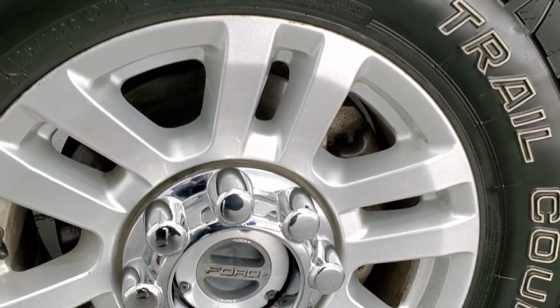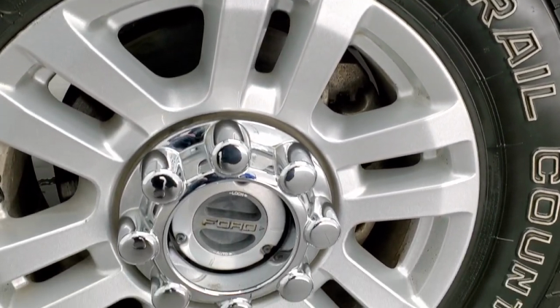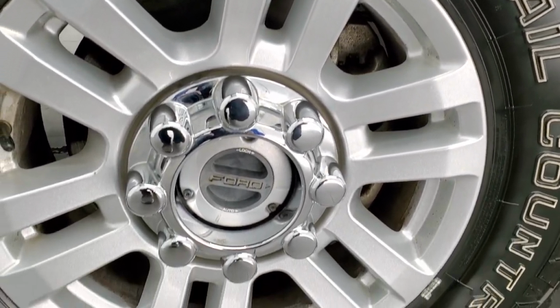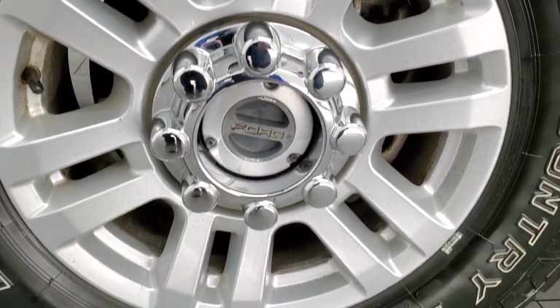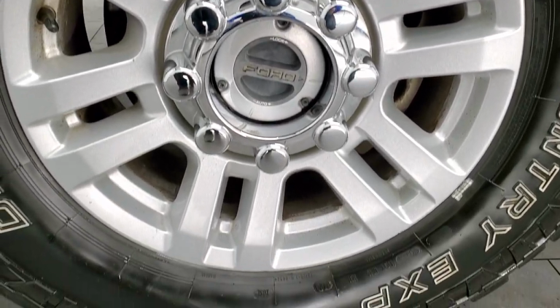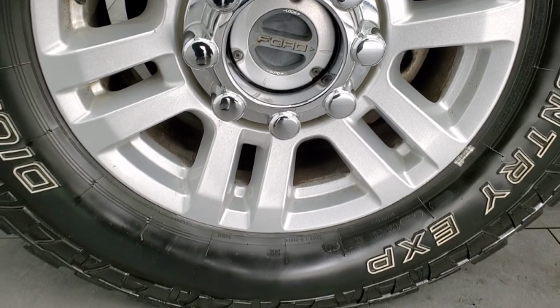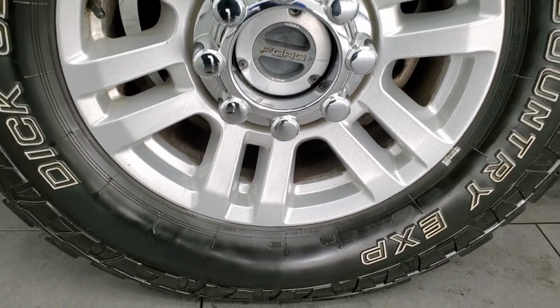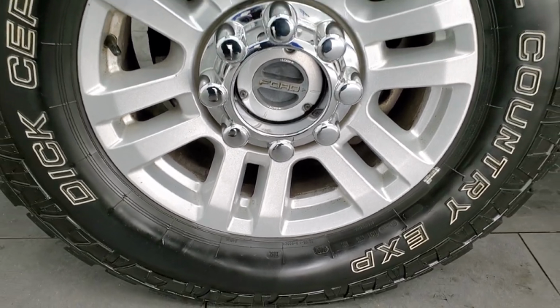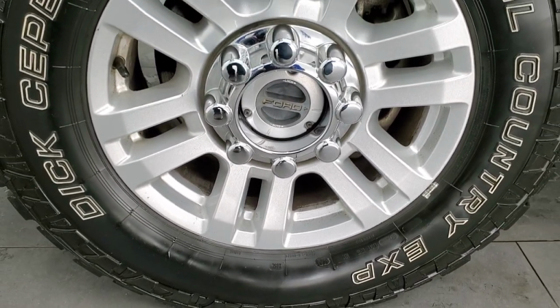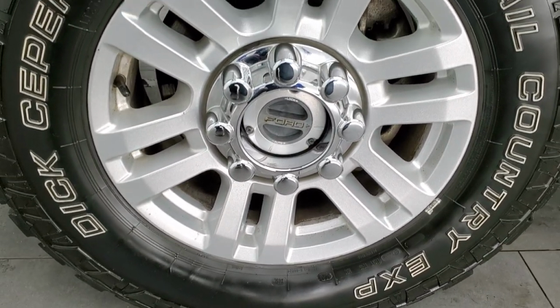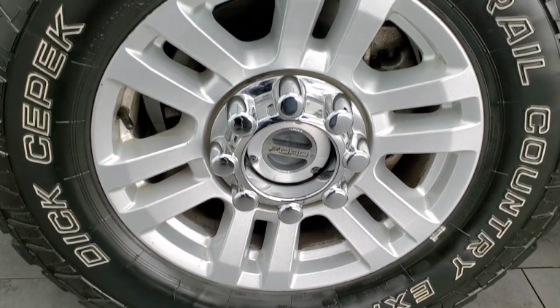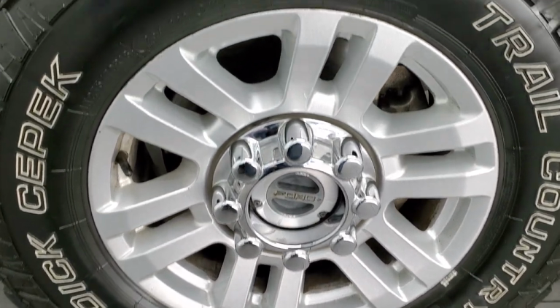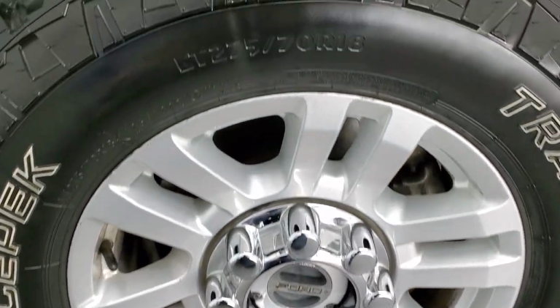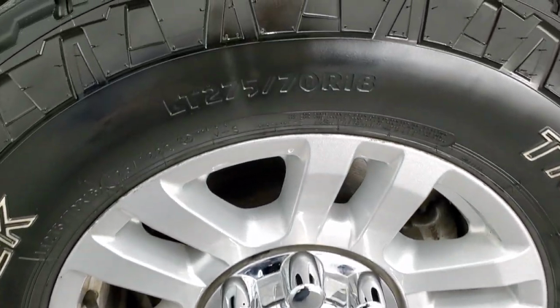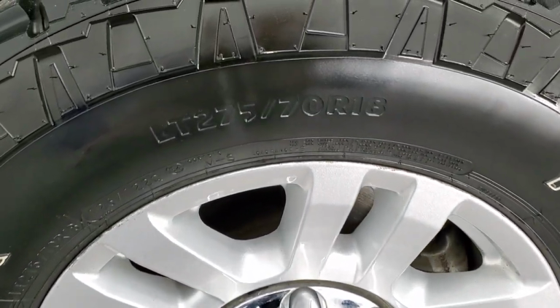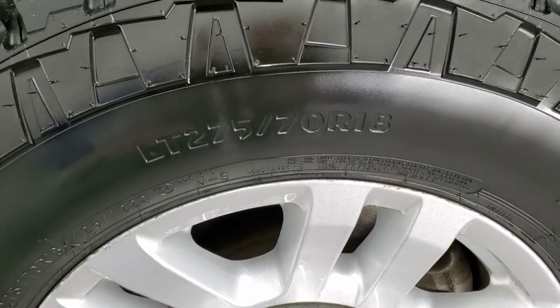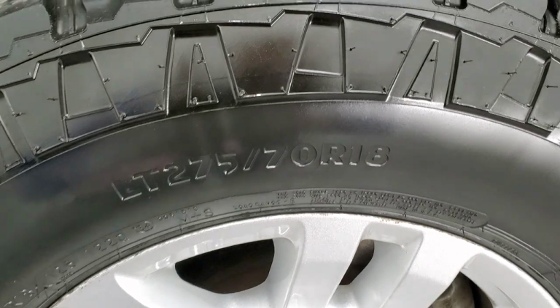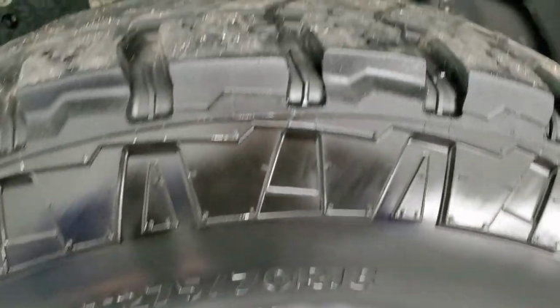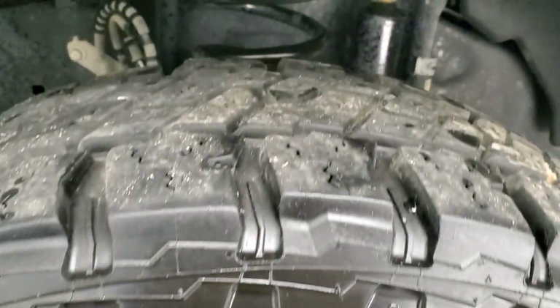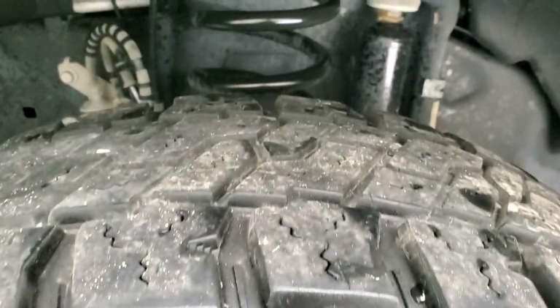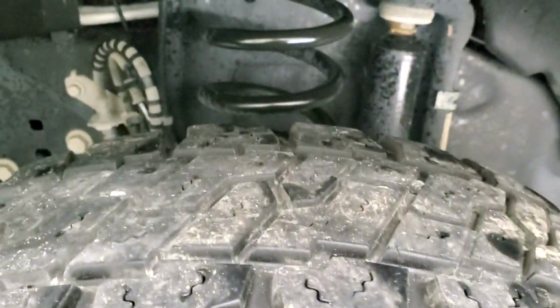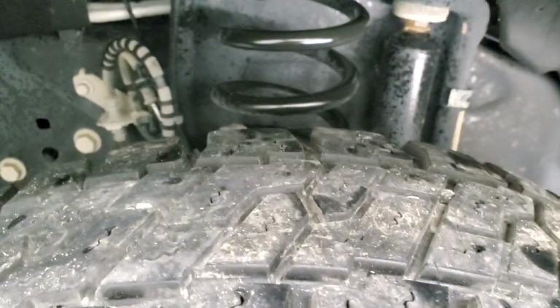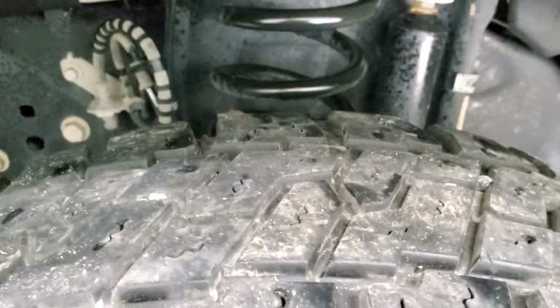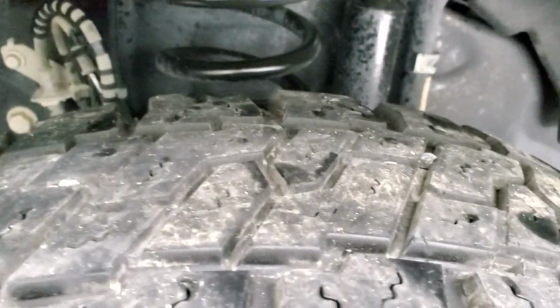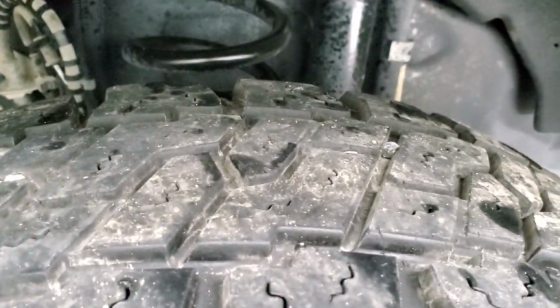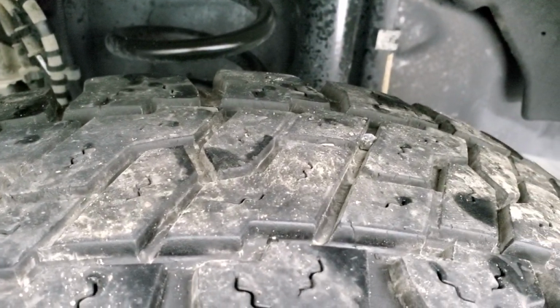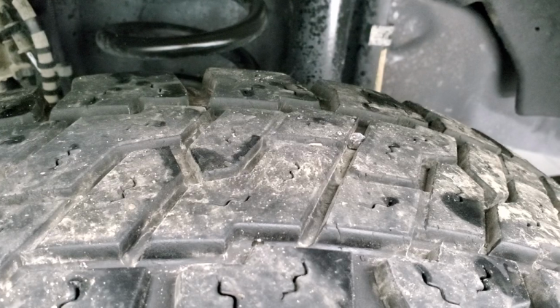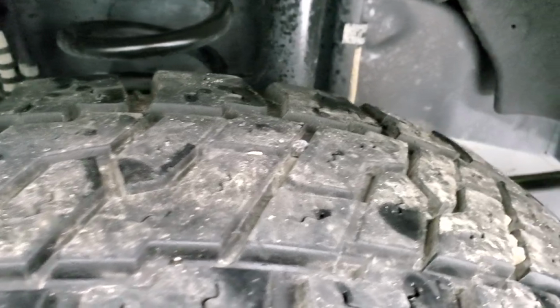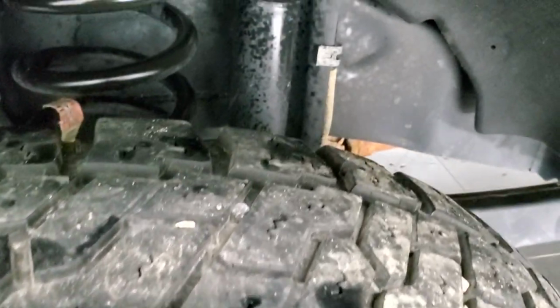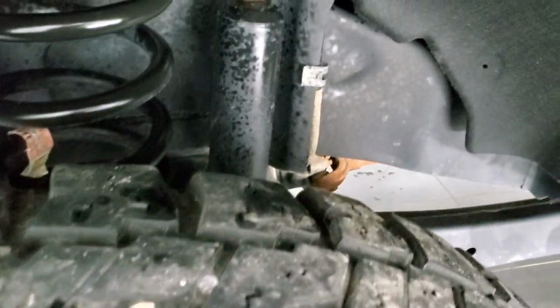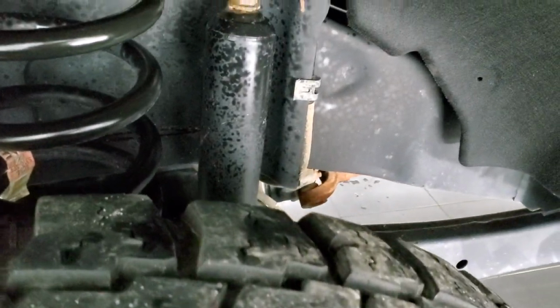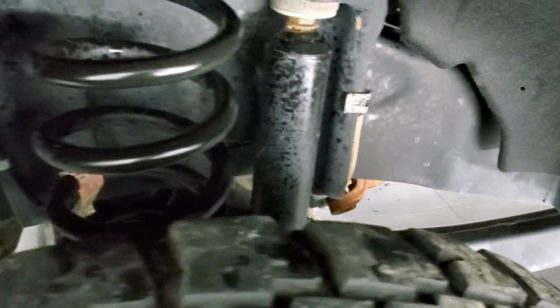This one comes with the painted alloy rims and it has Dick CPEC Trail Country EXP tires. These are LT 275-70R18s and they have right around 60-70% of the tread left on them — so a good amount of tread left on those tires.